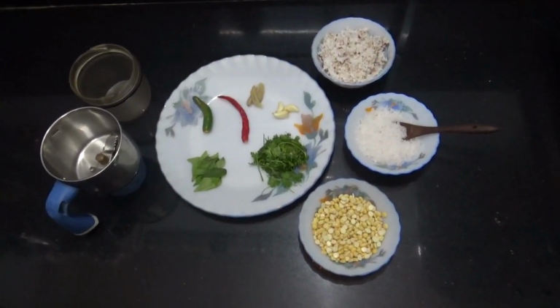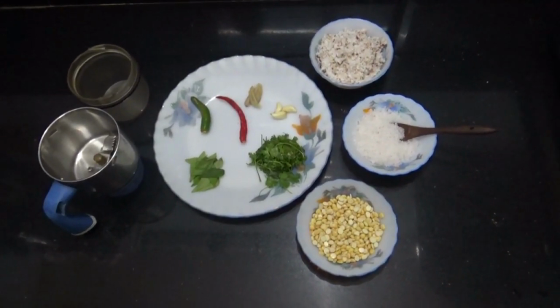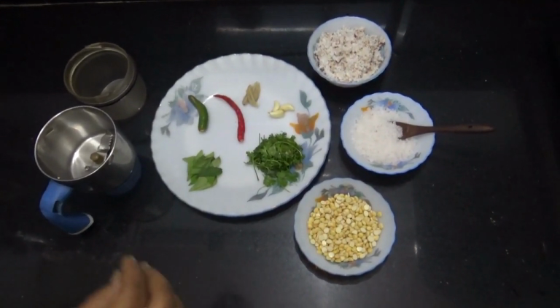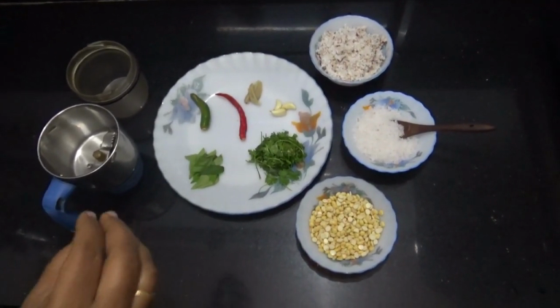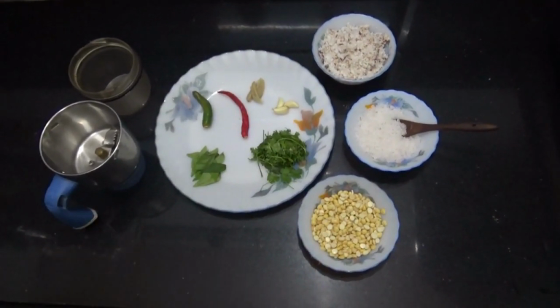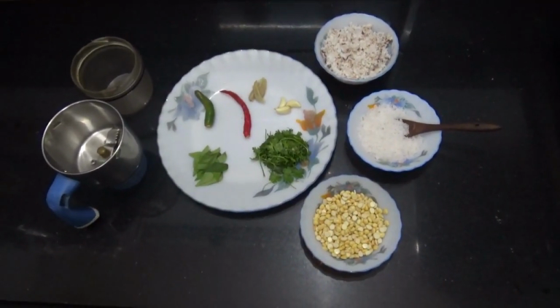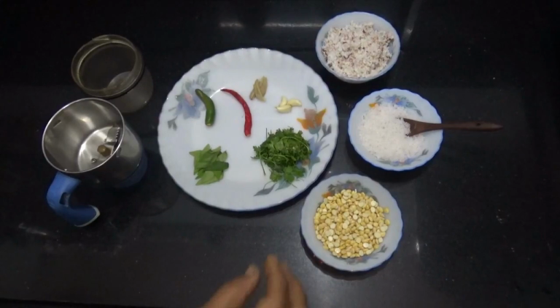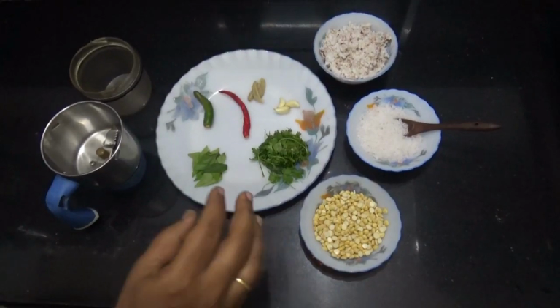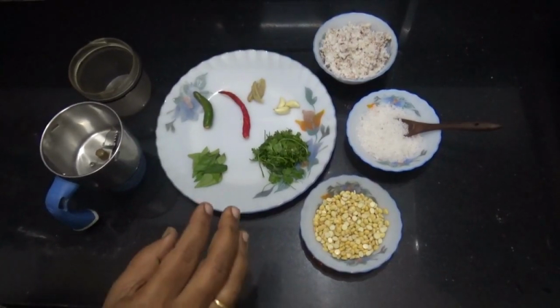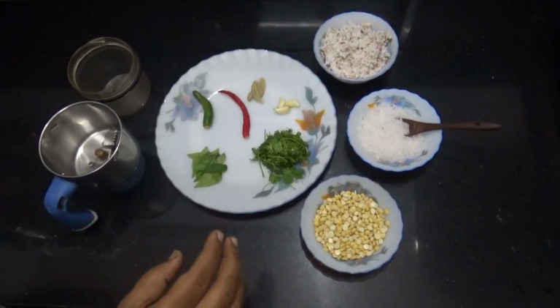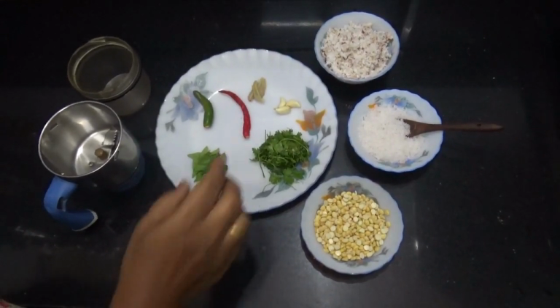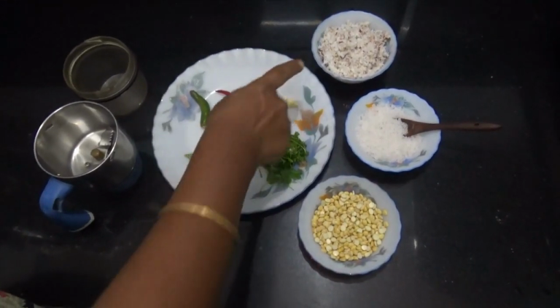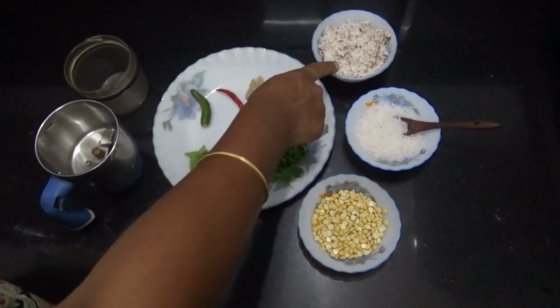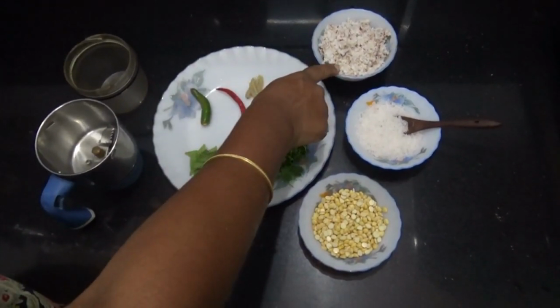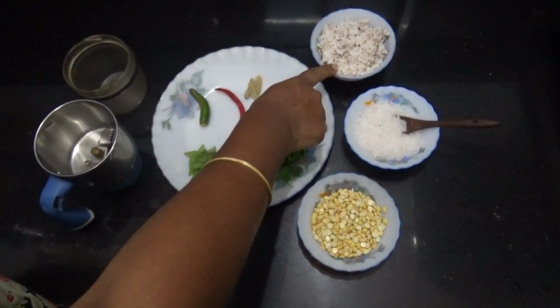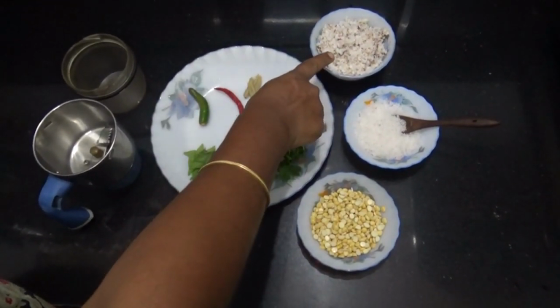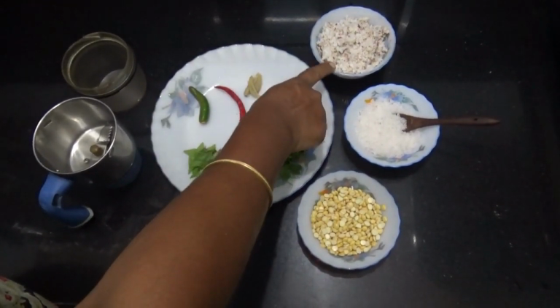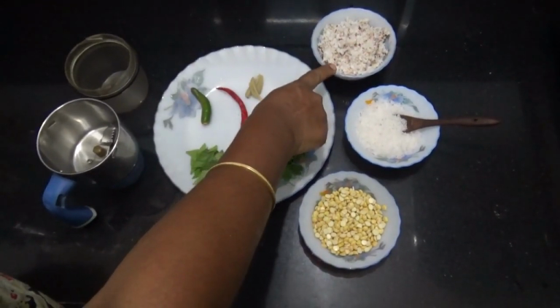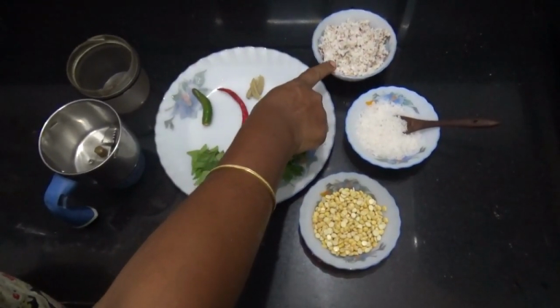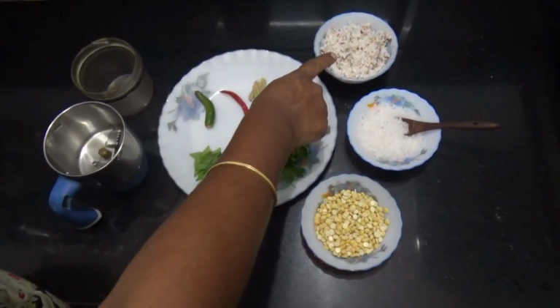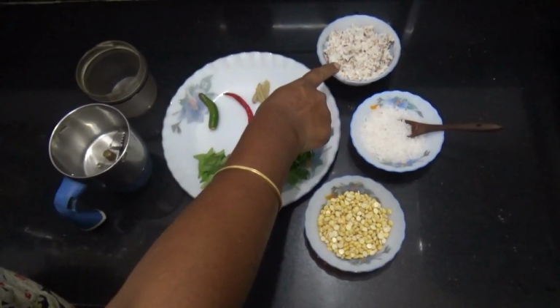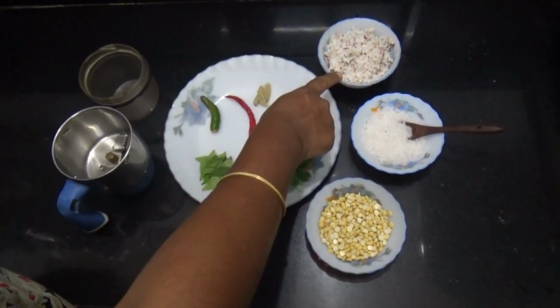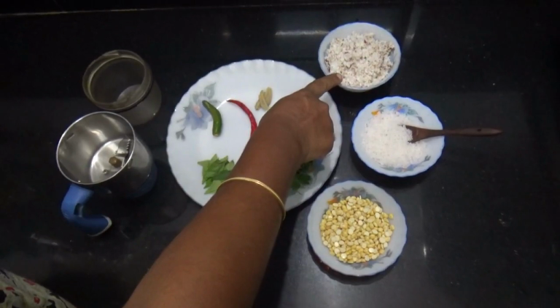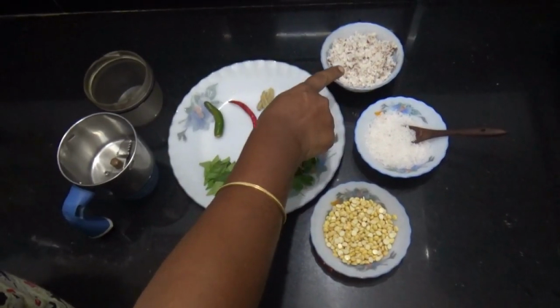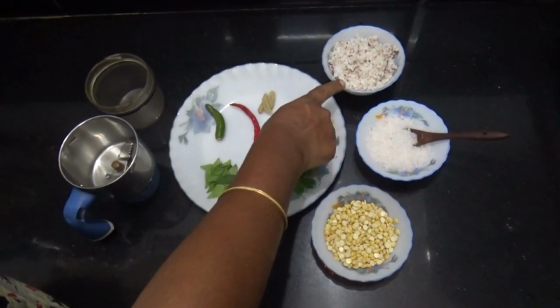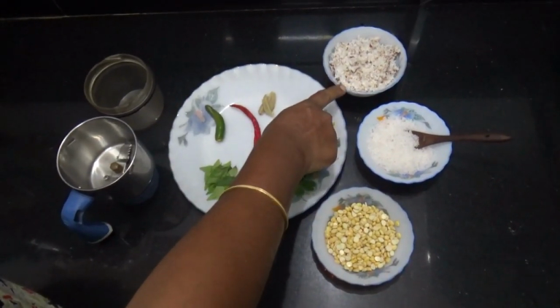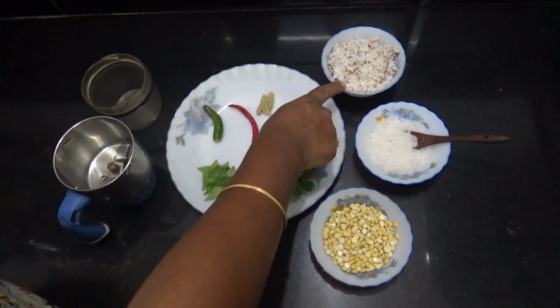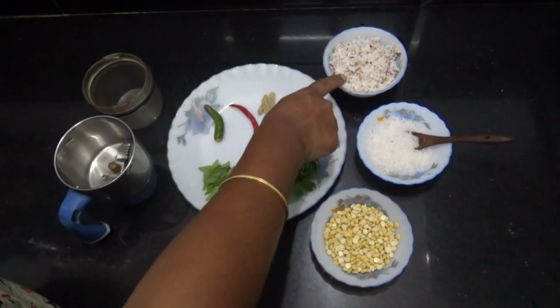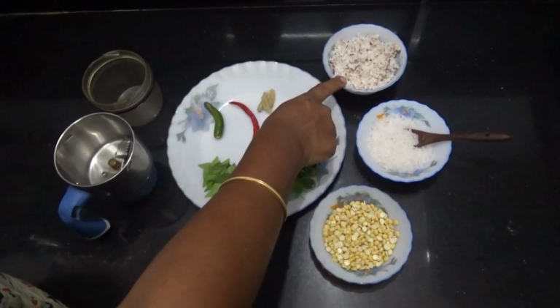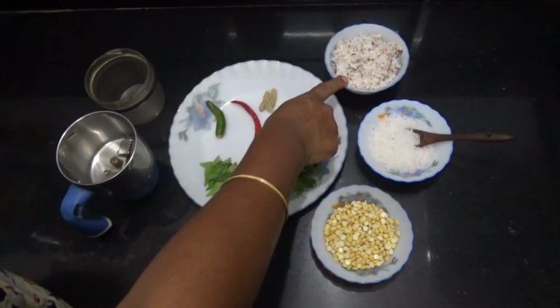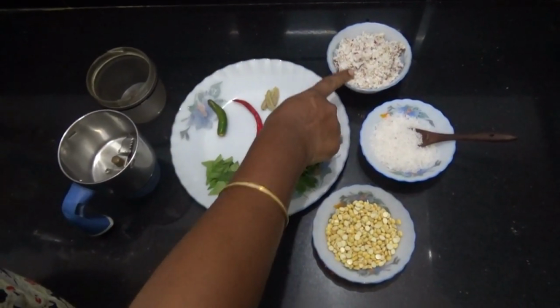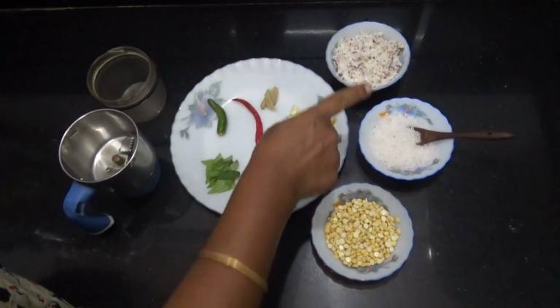I am going to tell you about the ingredients. First, I am going to add 1 cup of thenga. I am going to add 1 and a half thenga. In the middle, add 1 cup of thenga. Then,